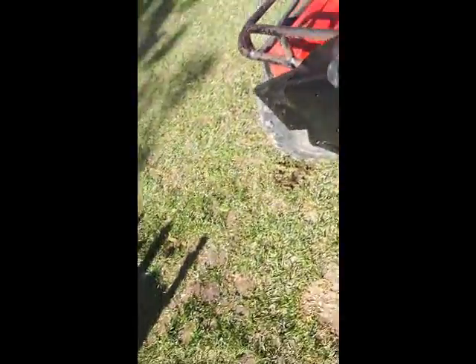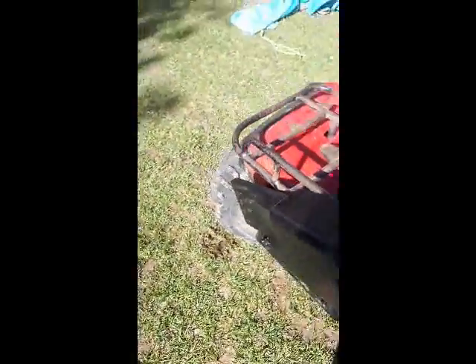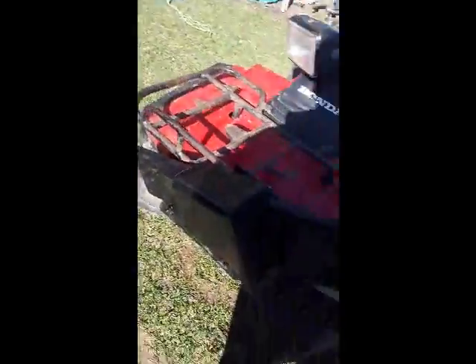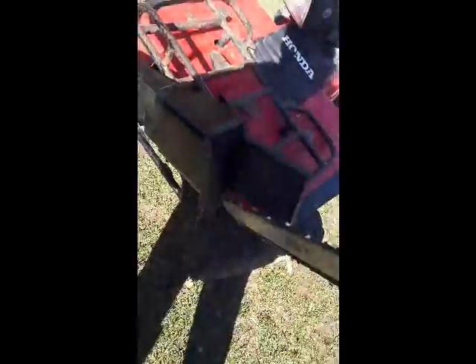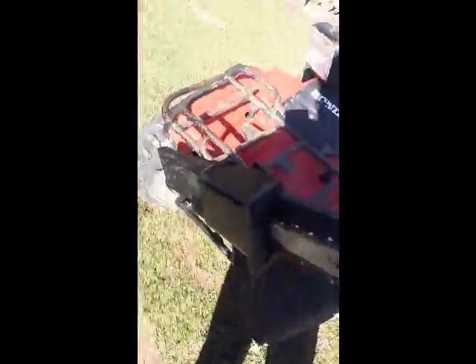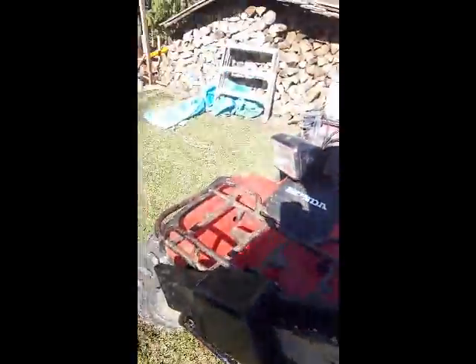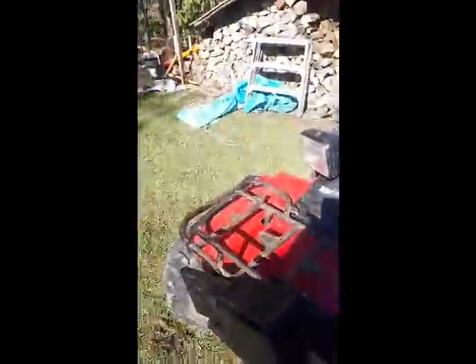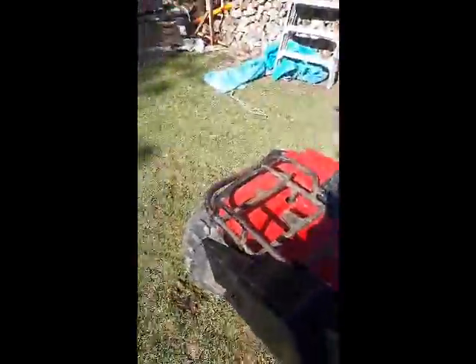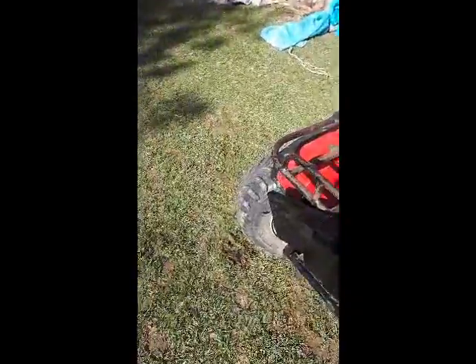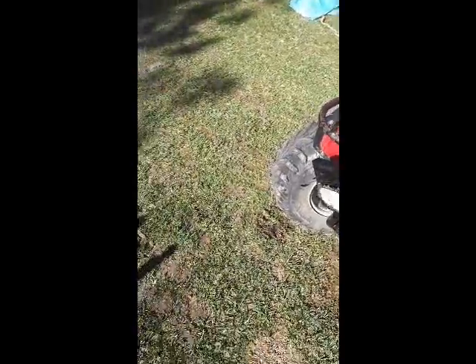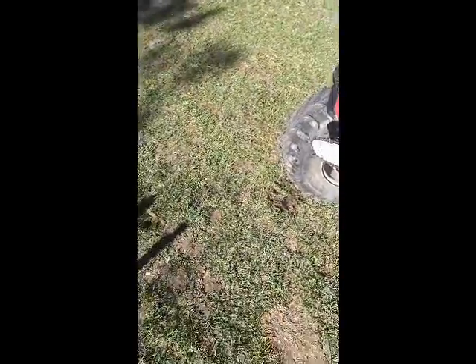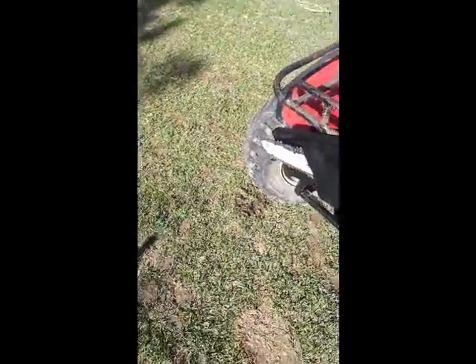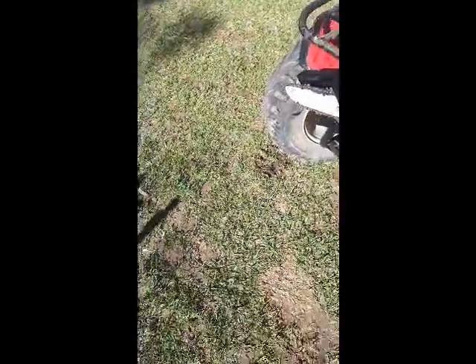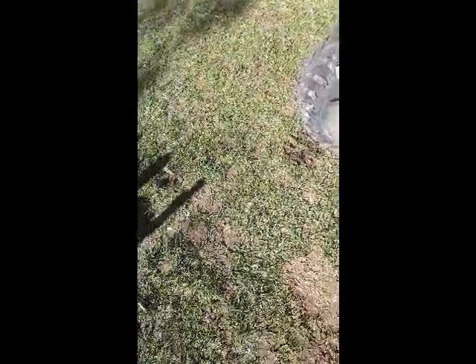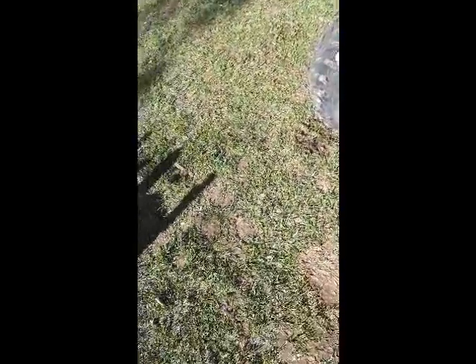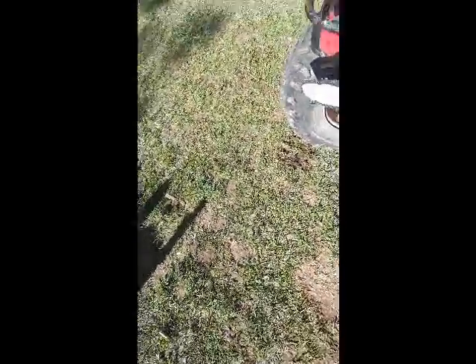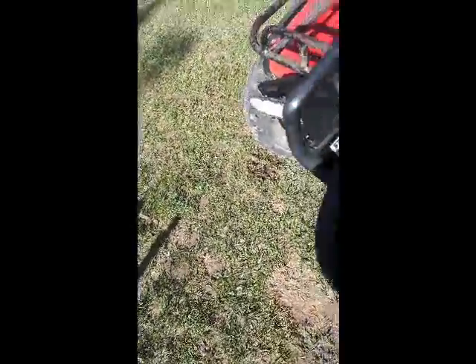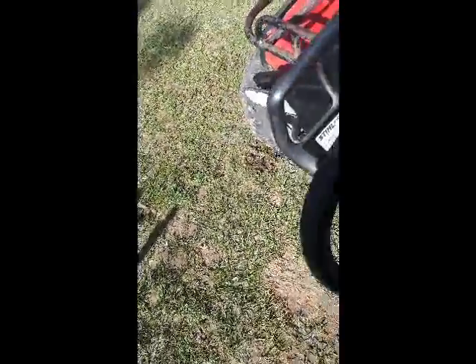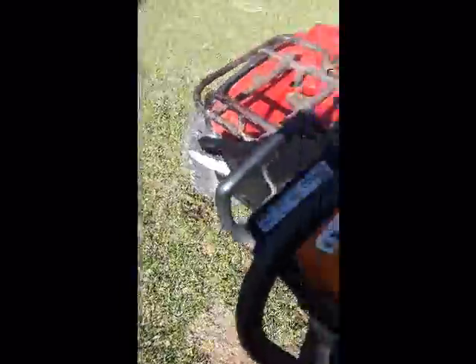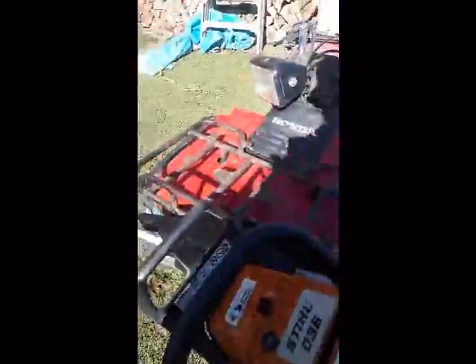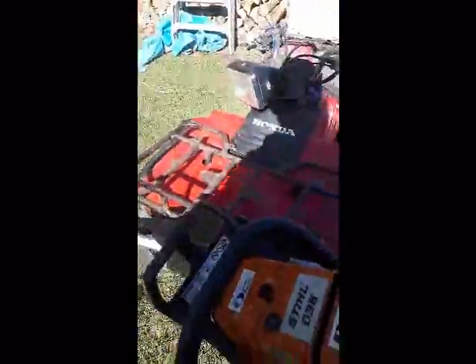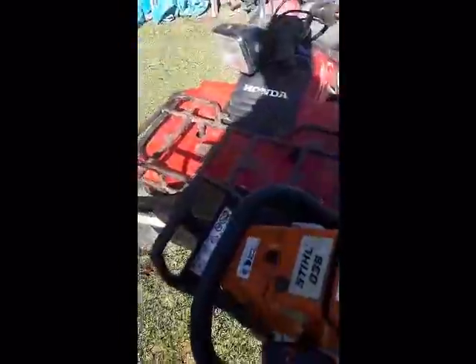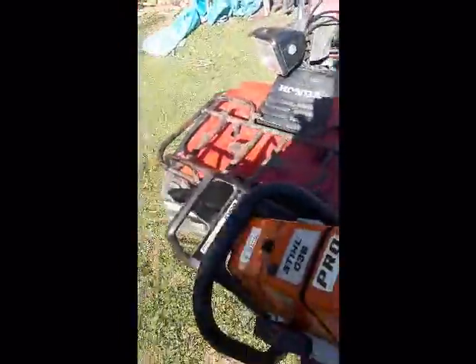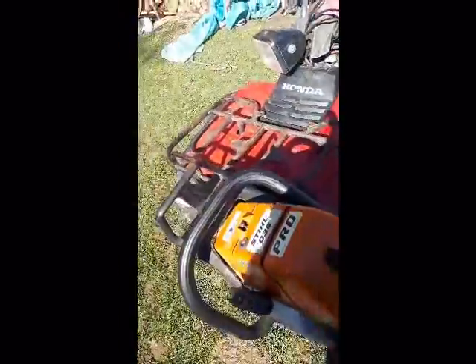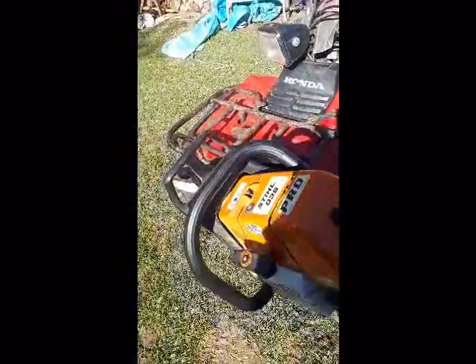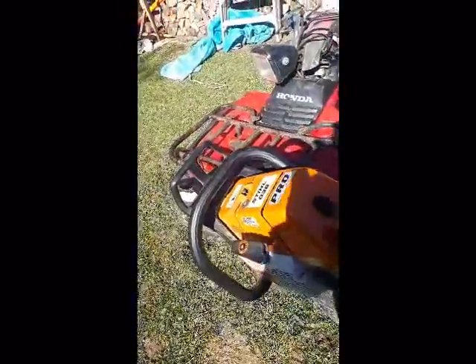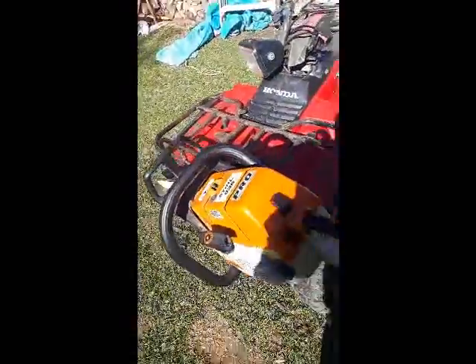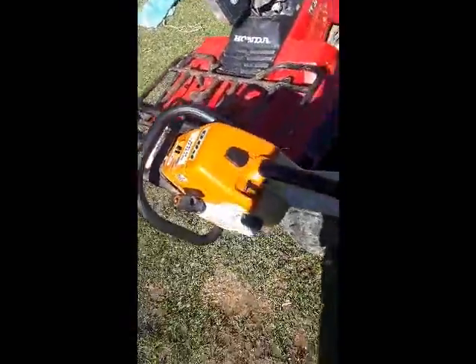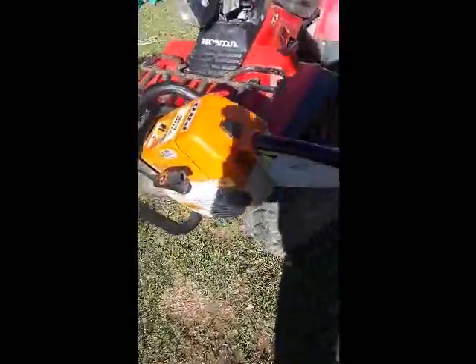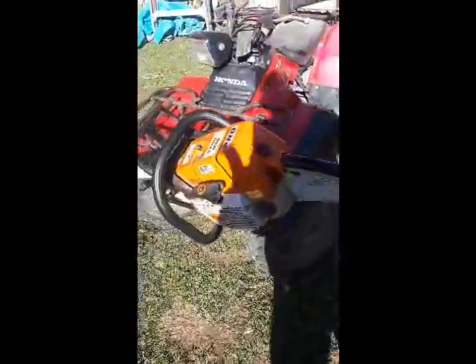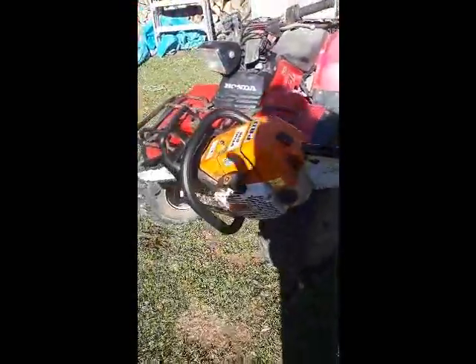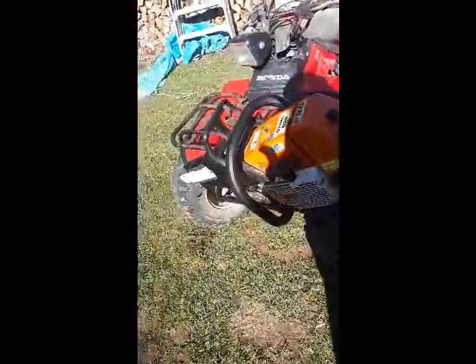So you can put the cover back on there, and she'll ride around wherever you want to go on your quad.